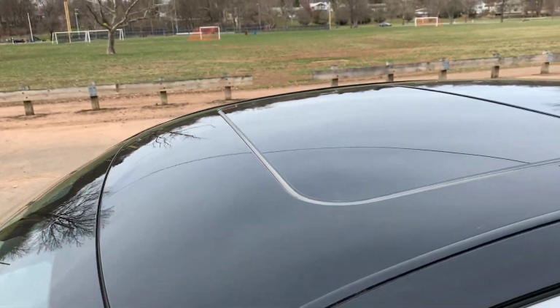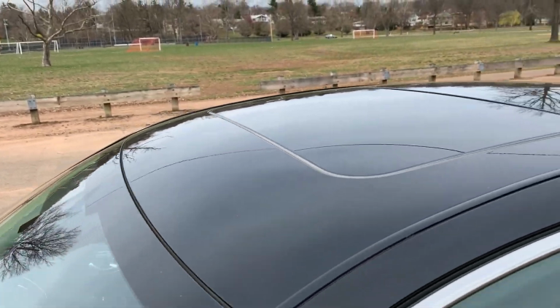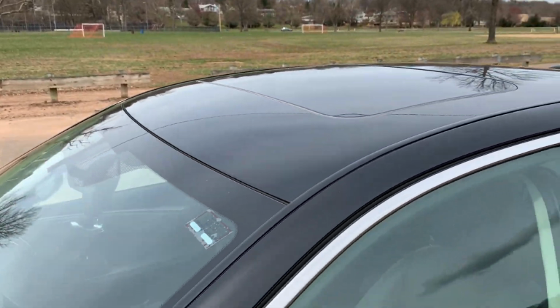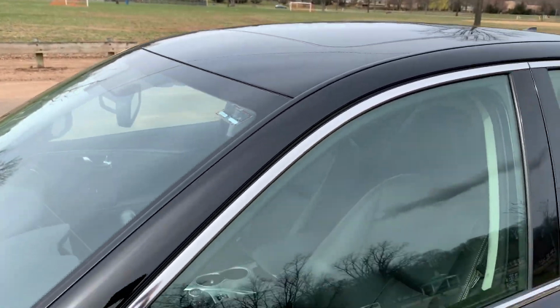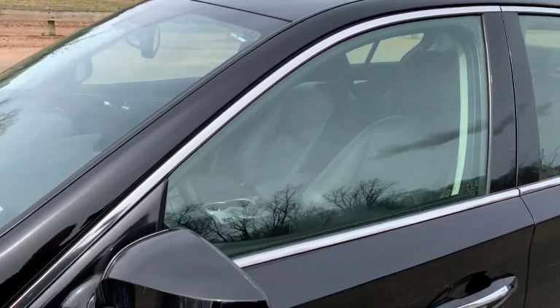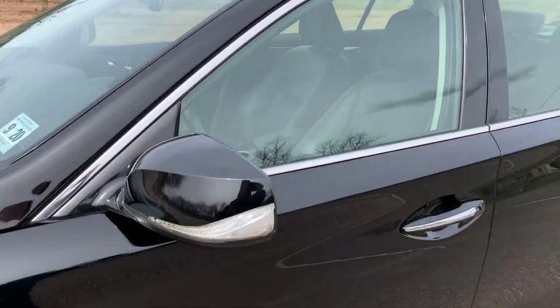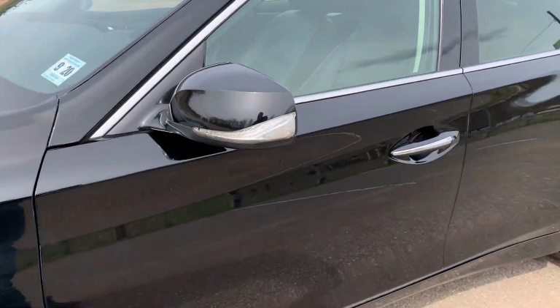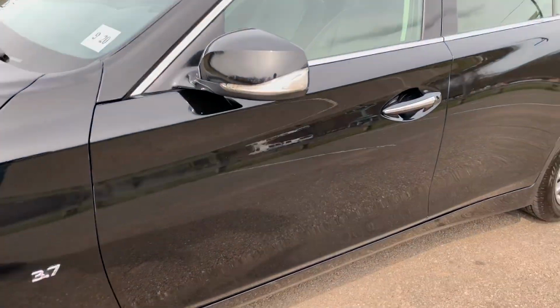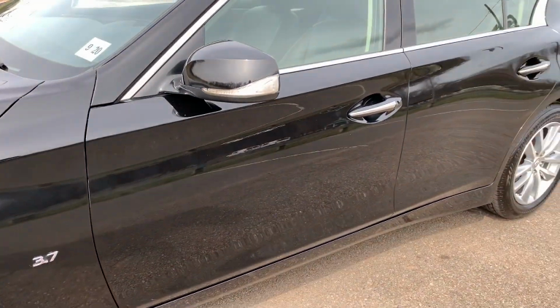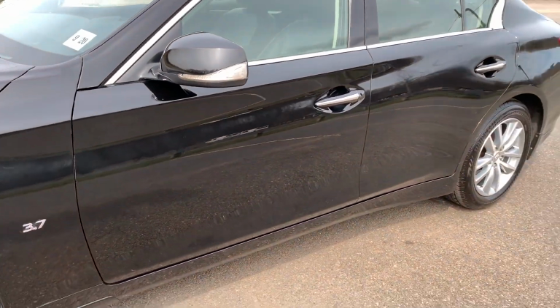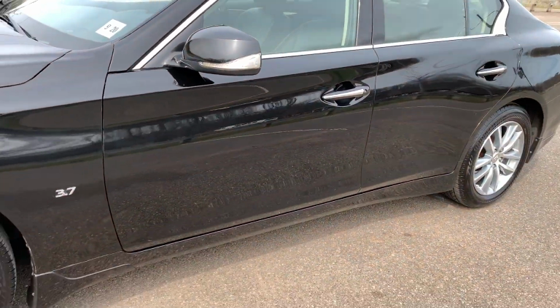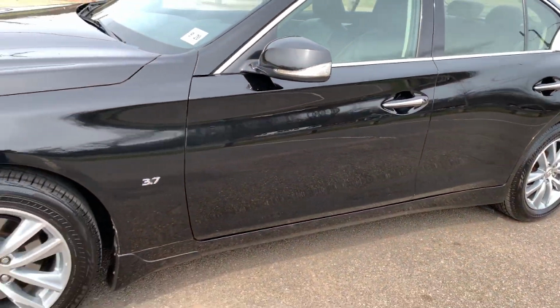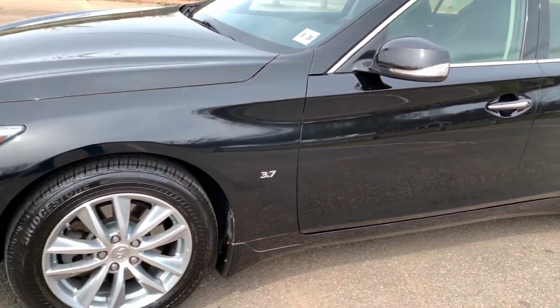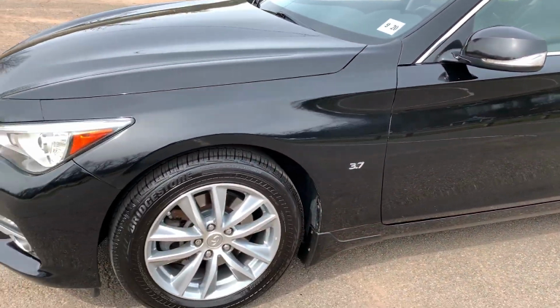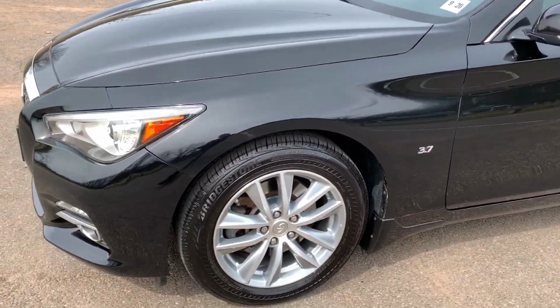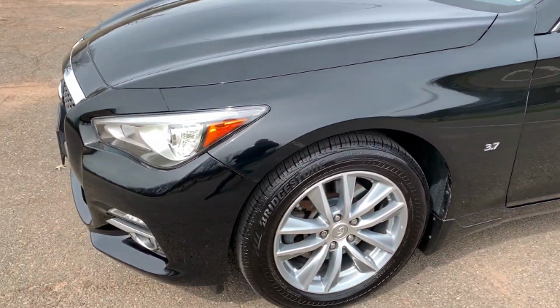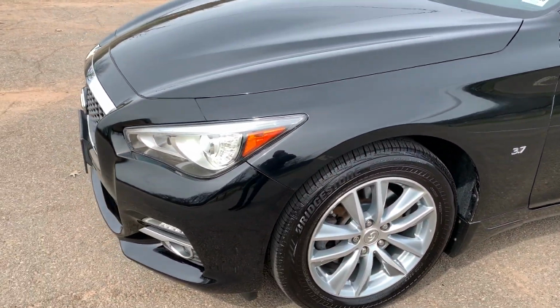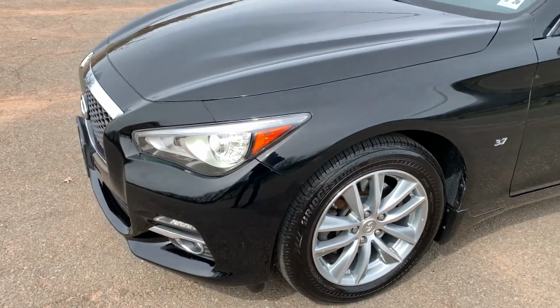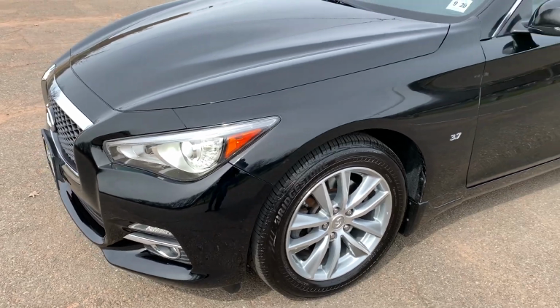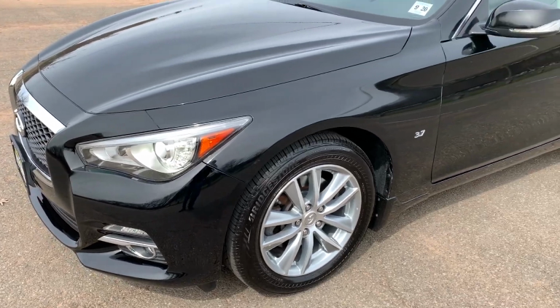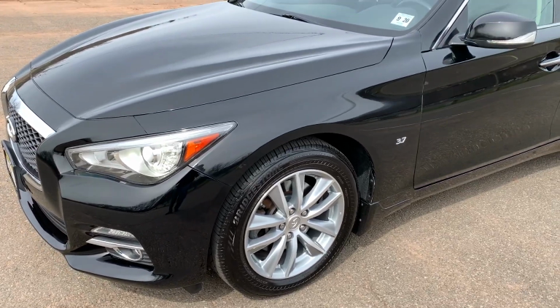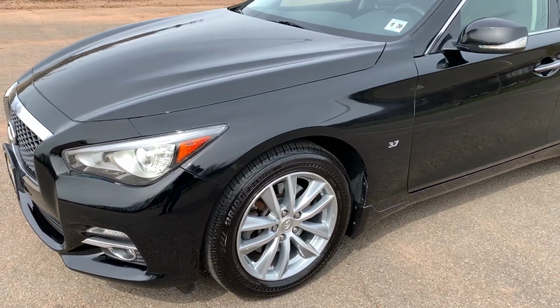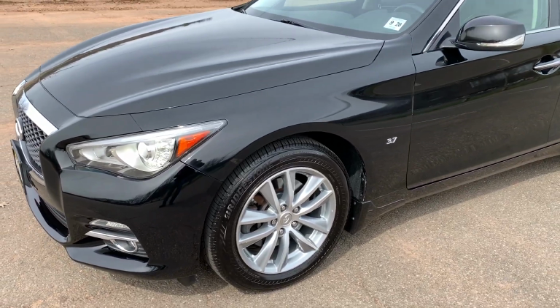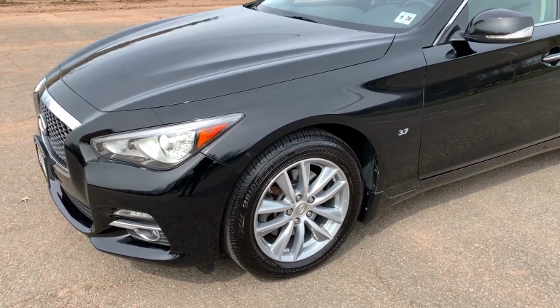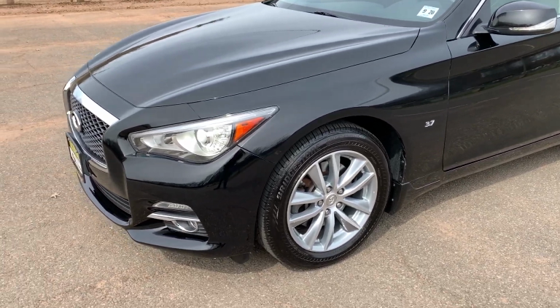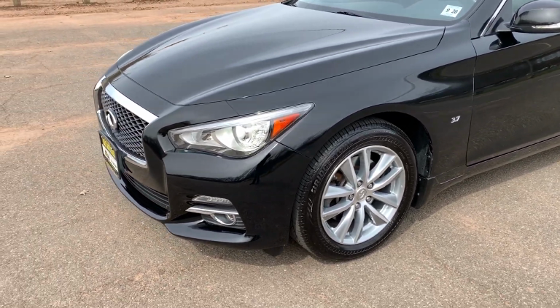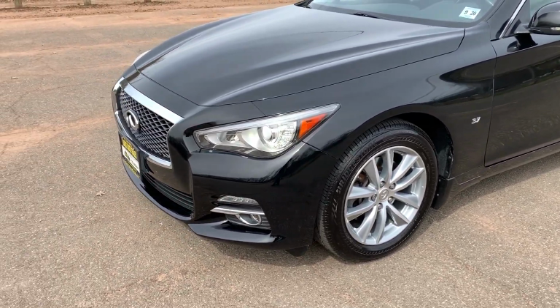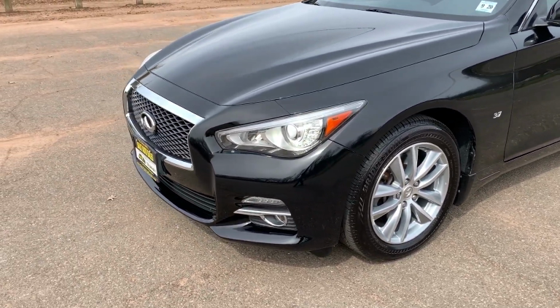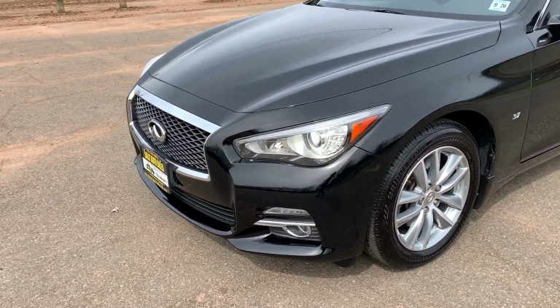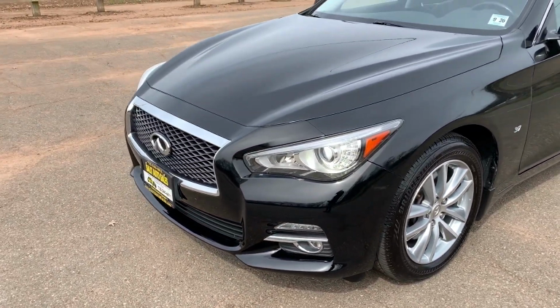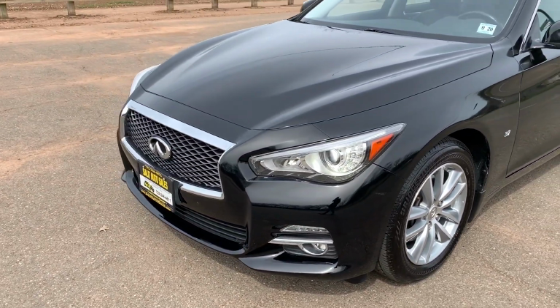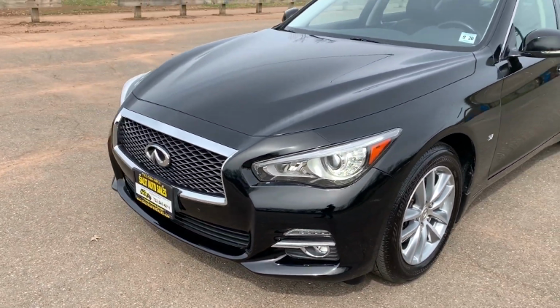Yes, factory sunroof — everything is factory installed, nothing is aftermarket. That beeping sound you heard is because the car is running but the key is in my pocket. It is a safety feature, a reminder that you've got to shut them off.